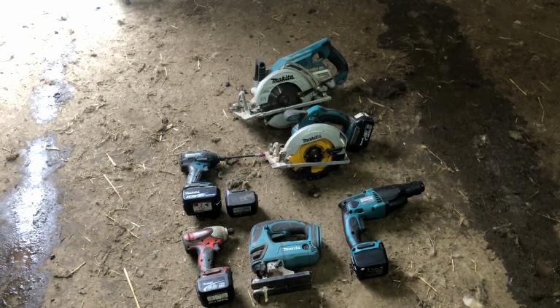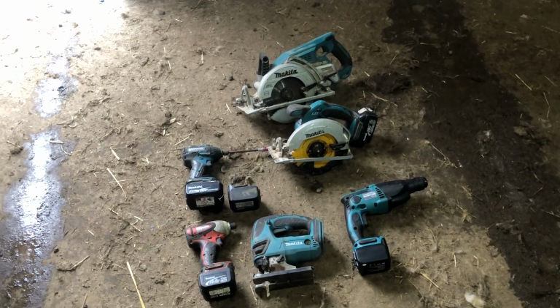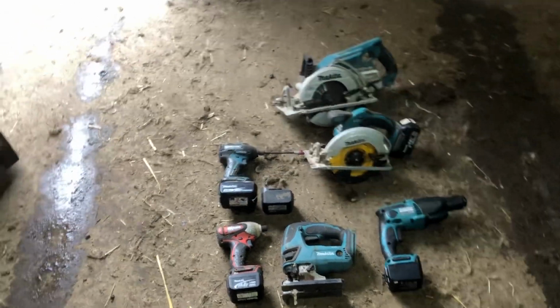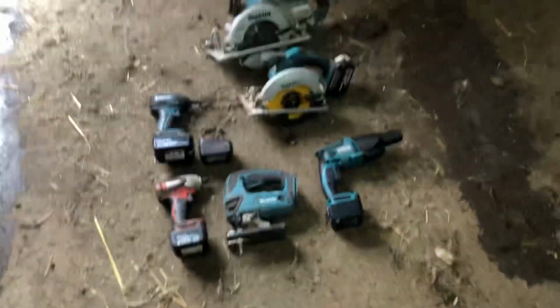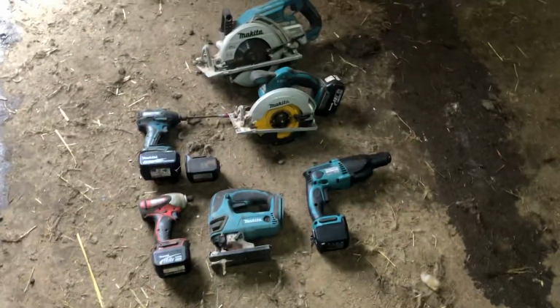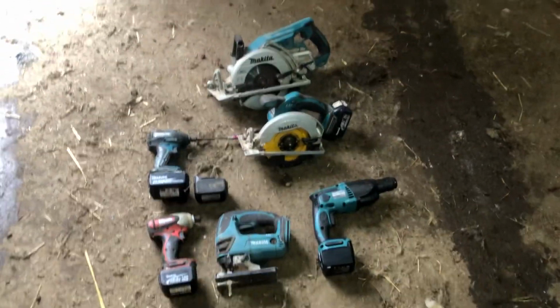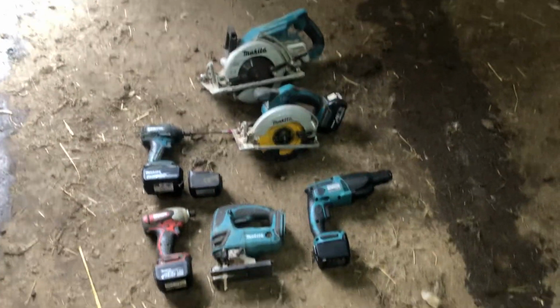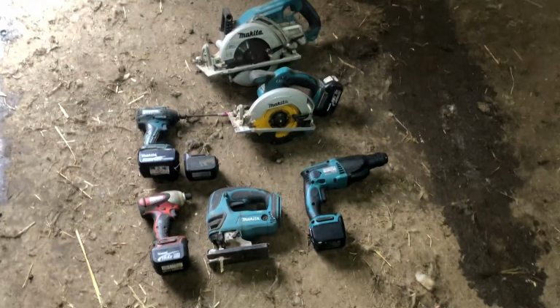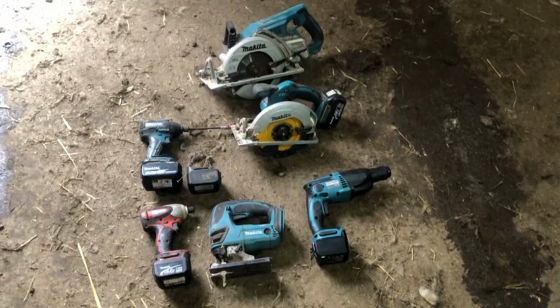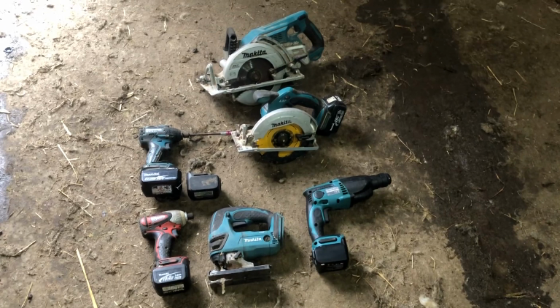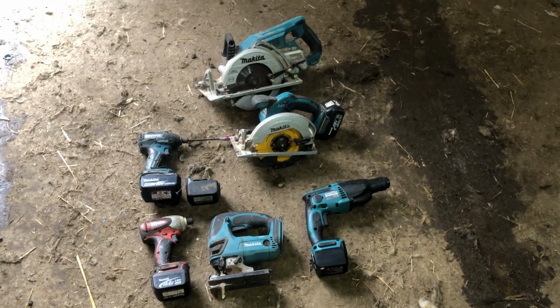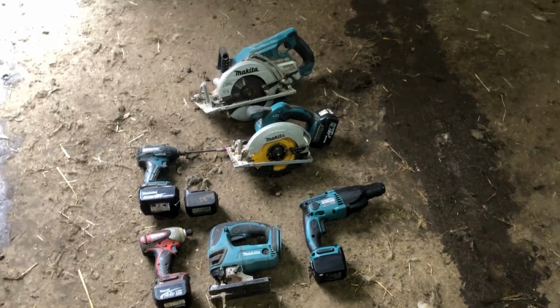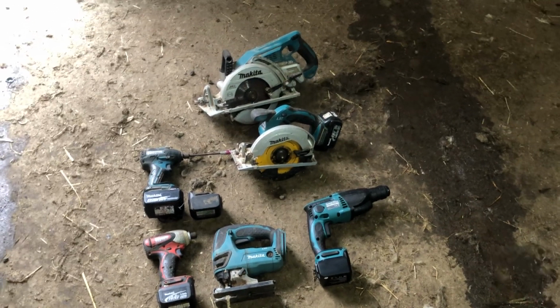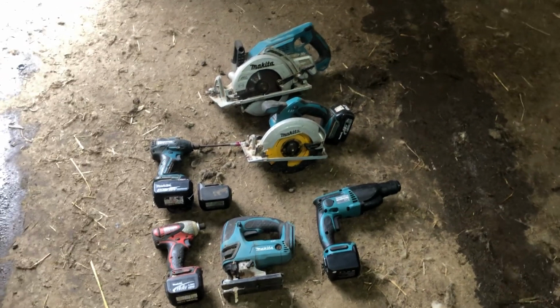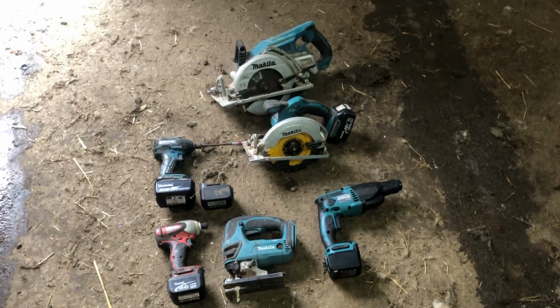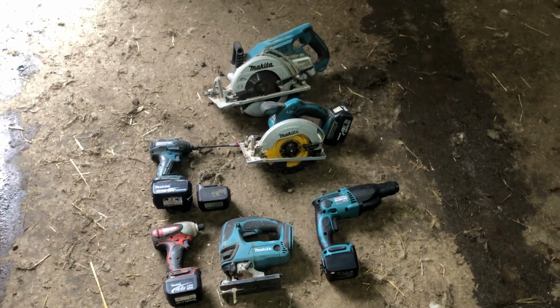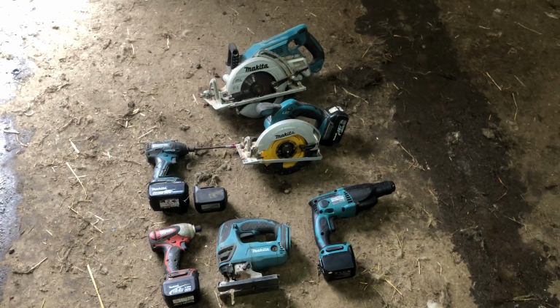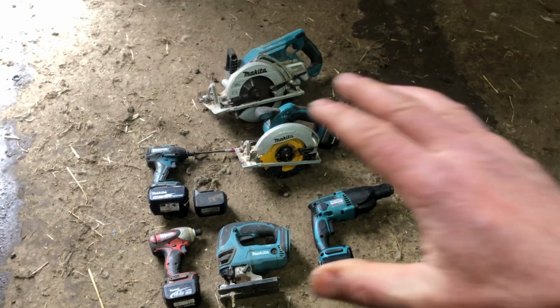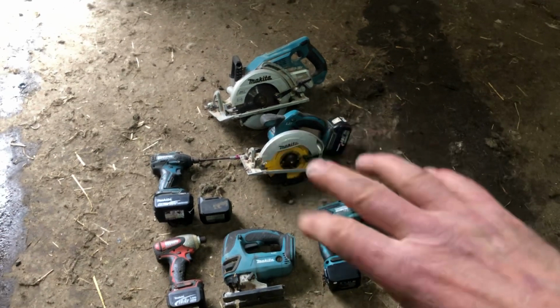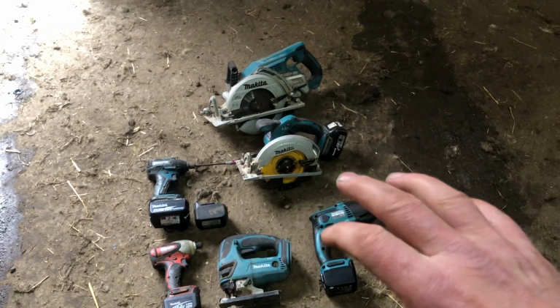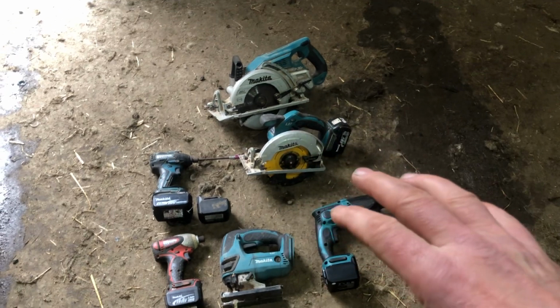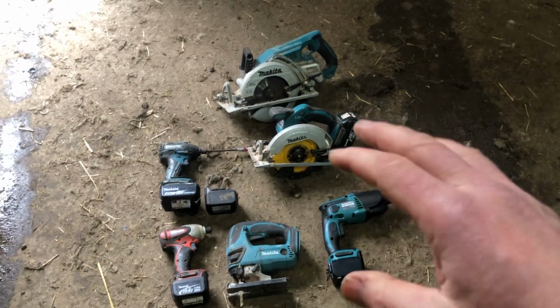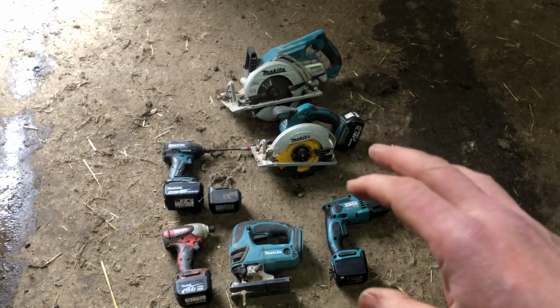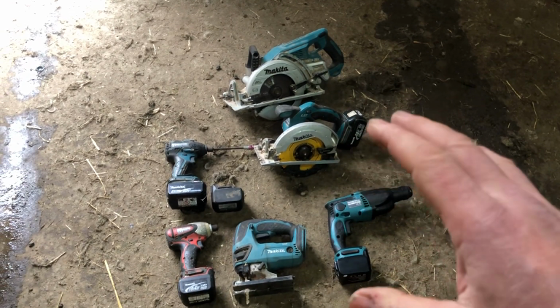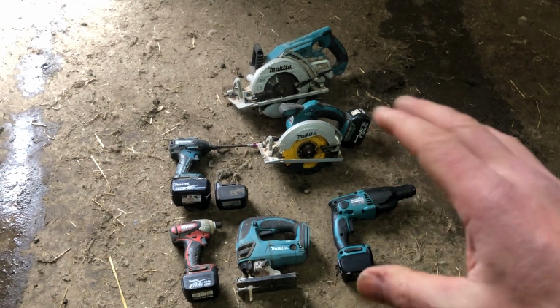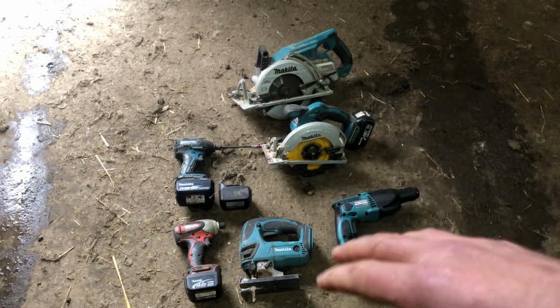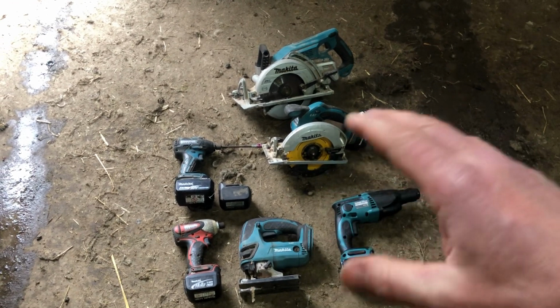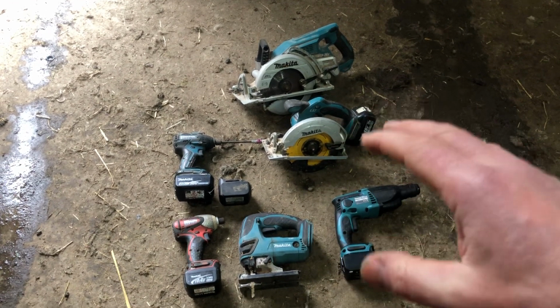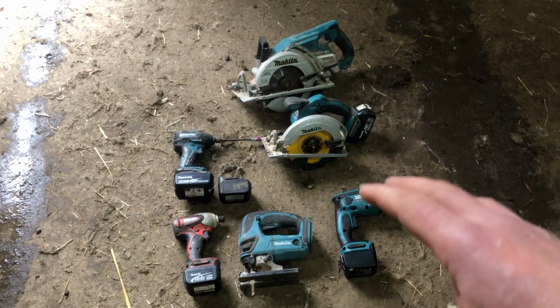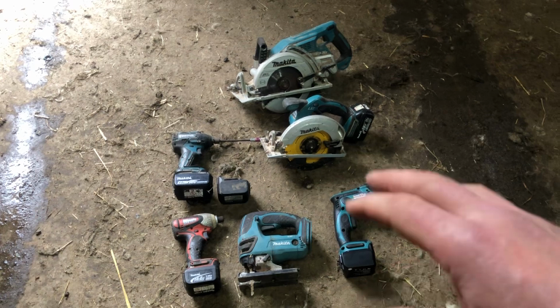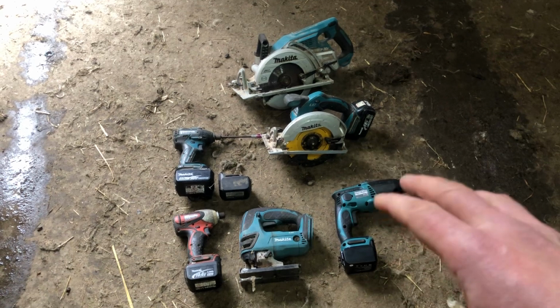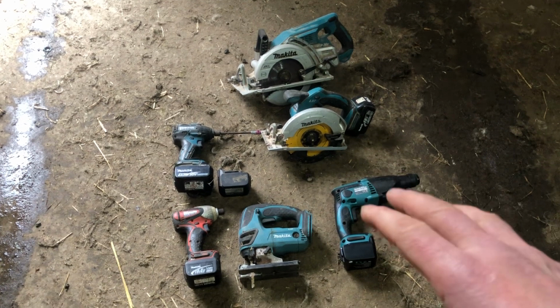Hello, this is just a little video I thought I'd put together about voltage on drills. These are all Makita tools of my own and there are three different voltages here, but I just wanted to show you something that a lot of people forget.